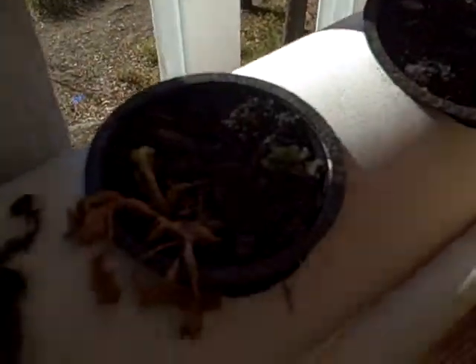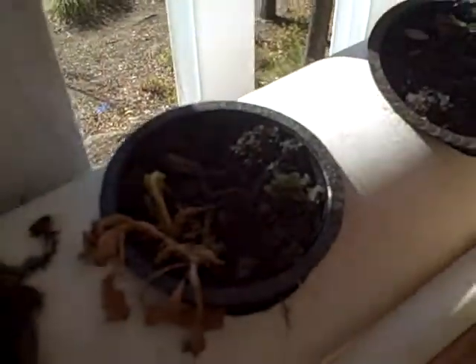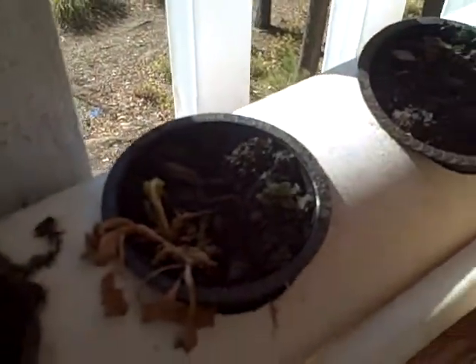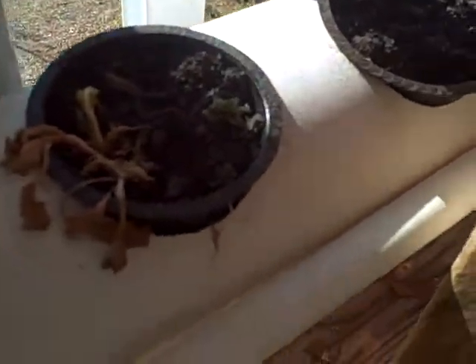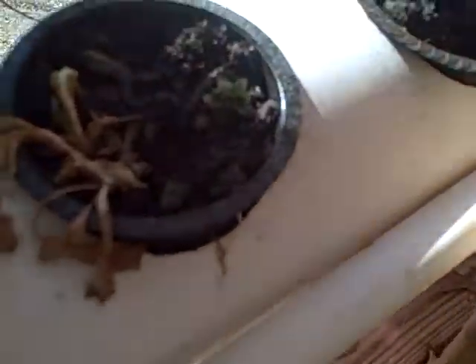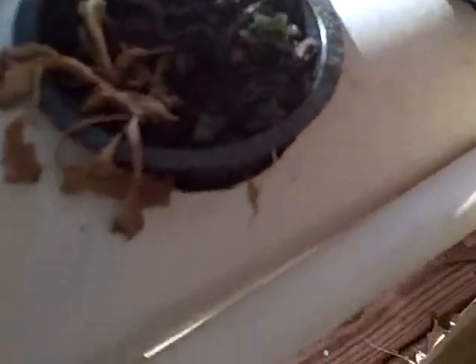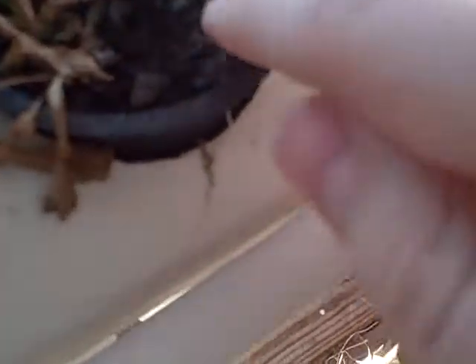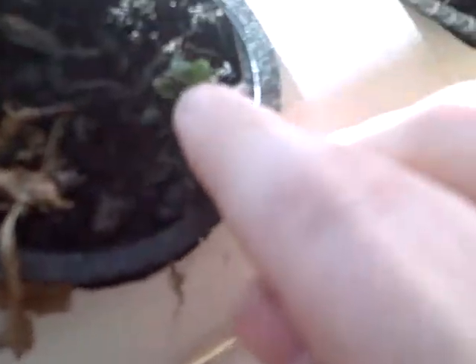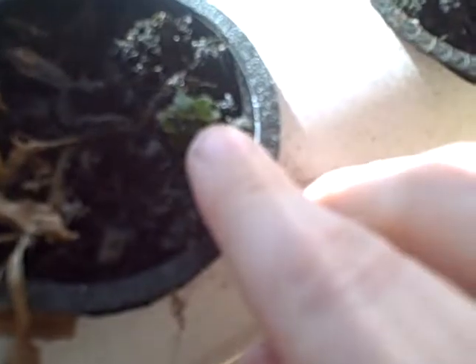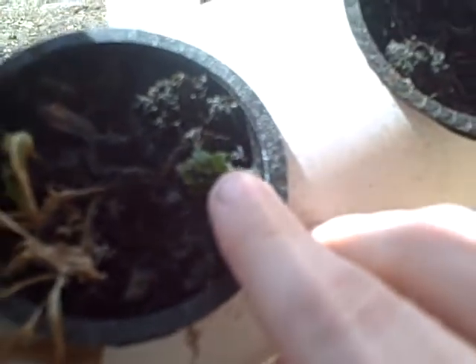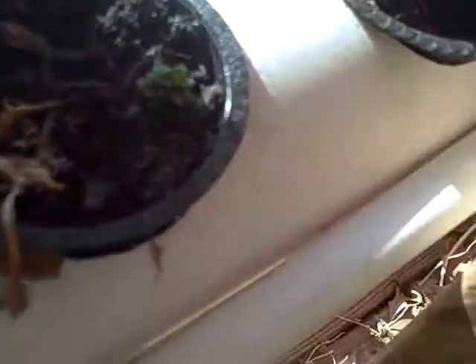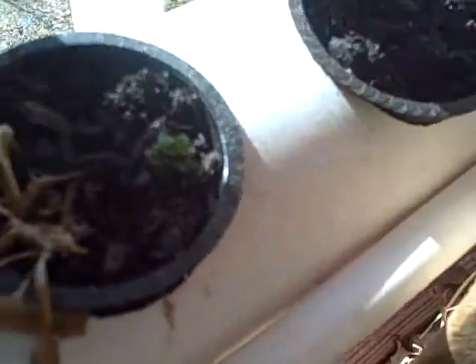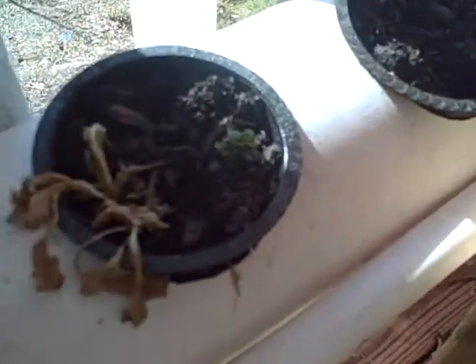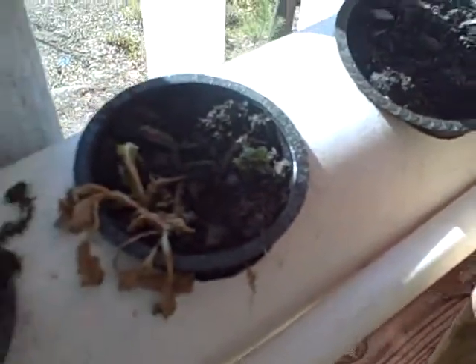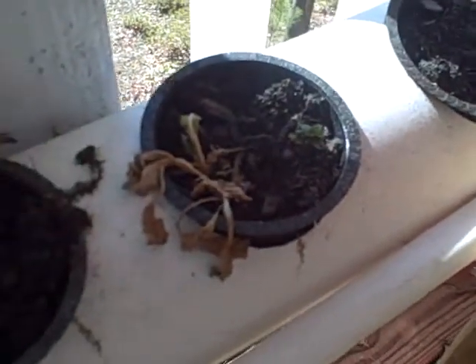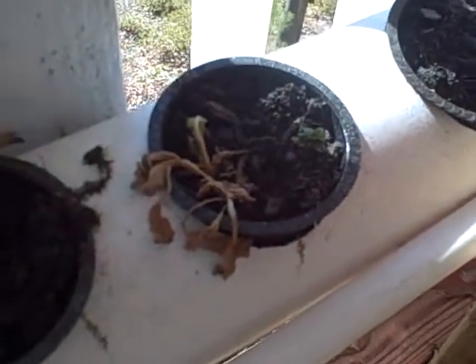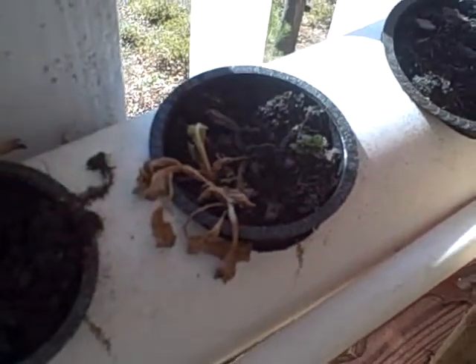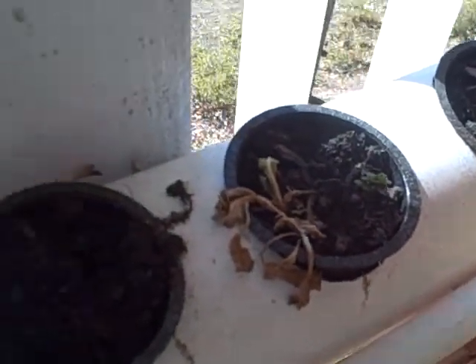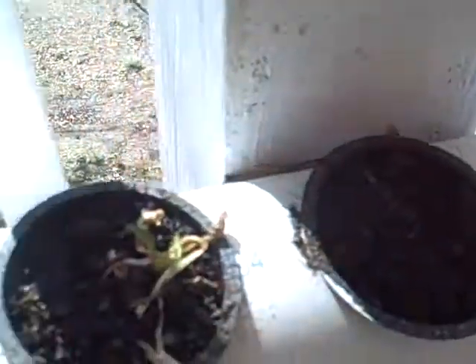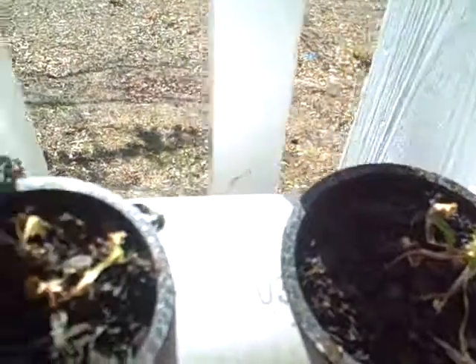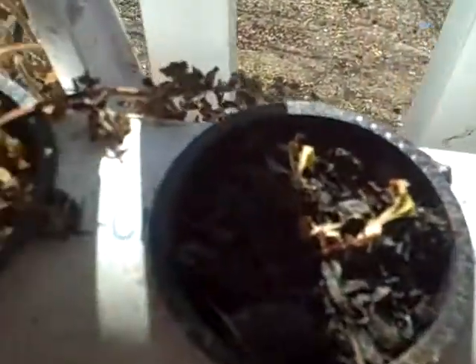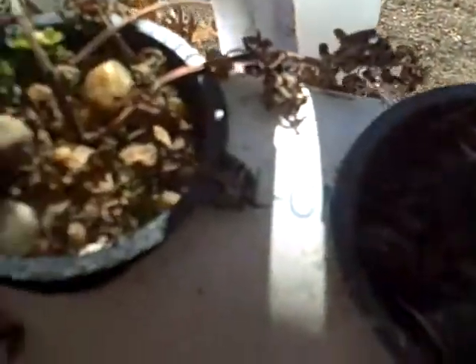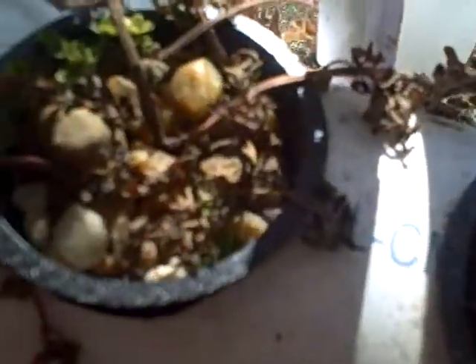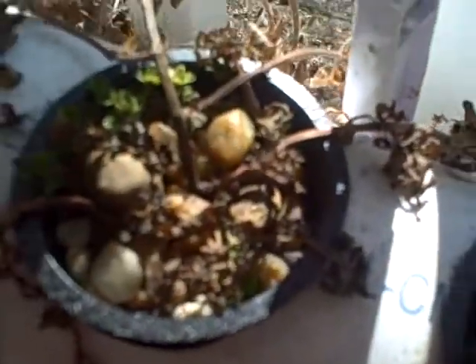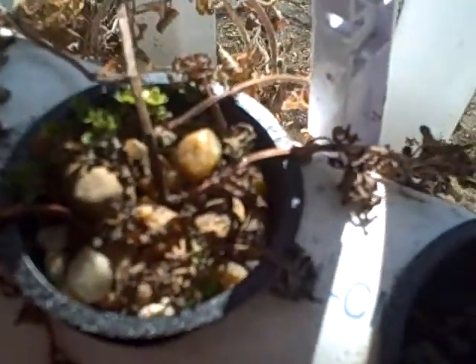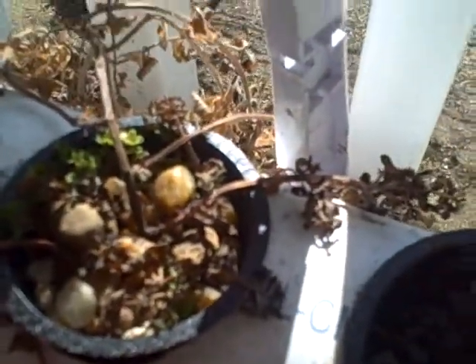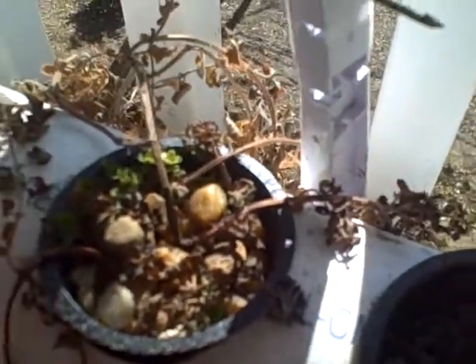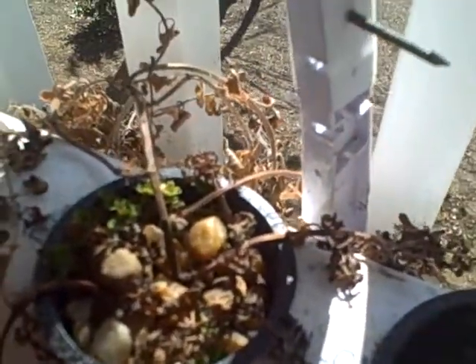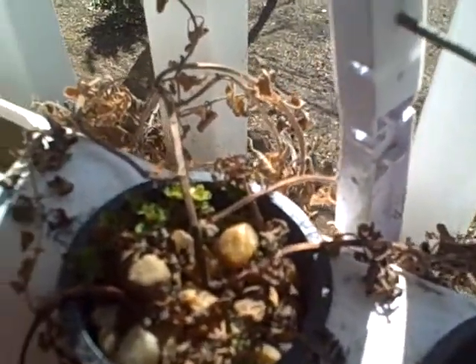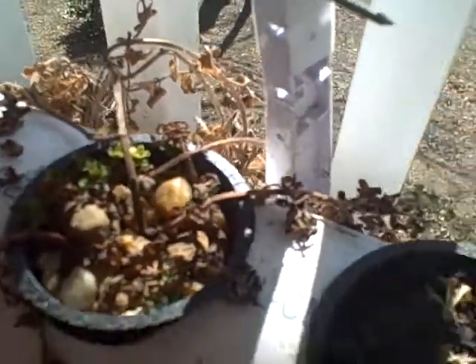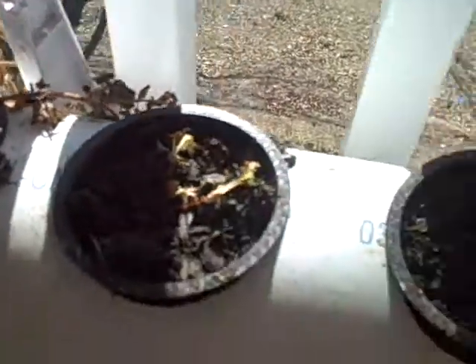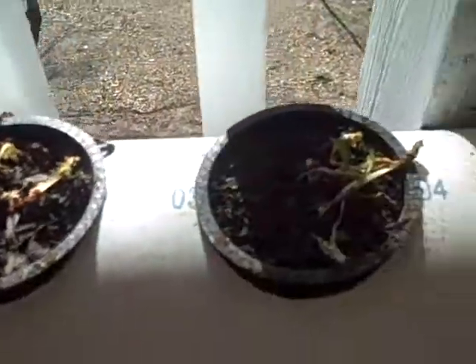If anybody has some tips for getting rid of these little white specks — I don't know if you can see them — I'll try getting a loupe and magnifying everything, but they're kind of all over everything, to be honest. If anybody has any tips for getting rid of them, let me know.